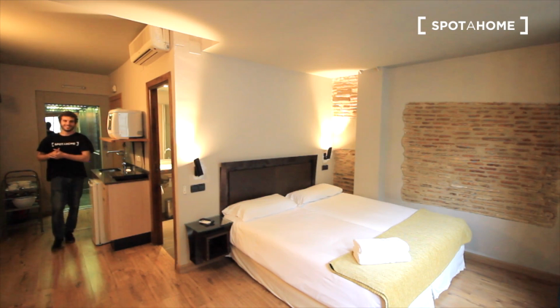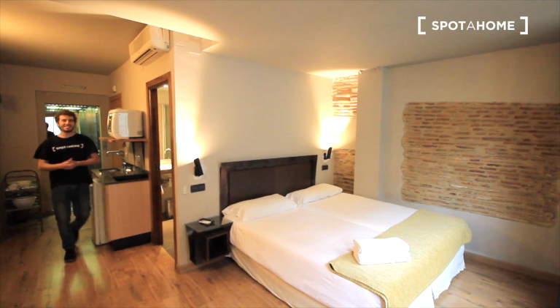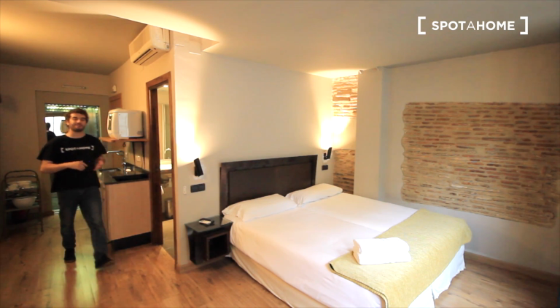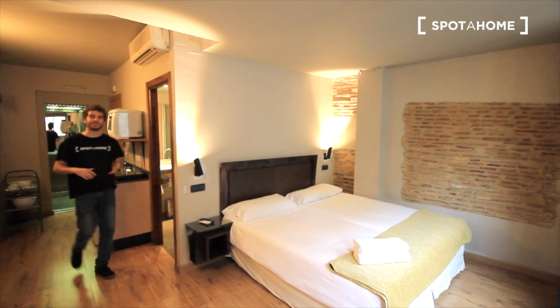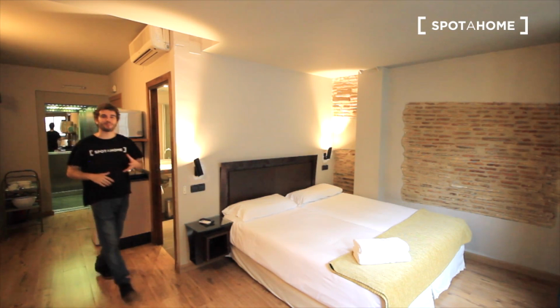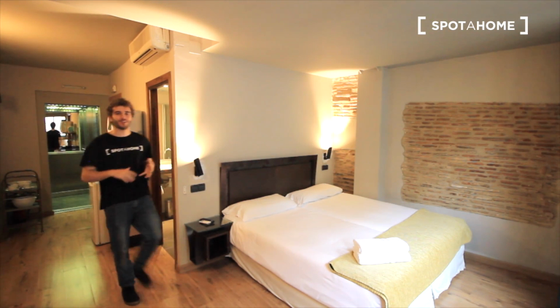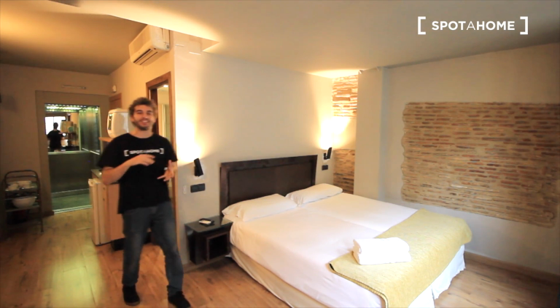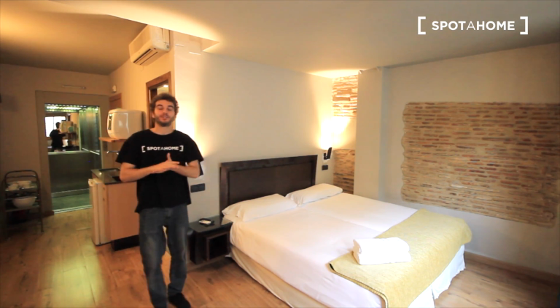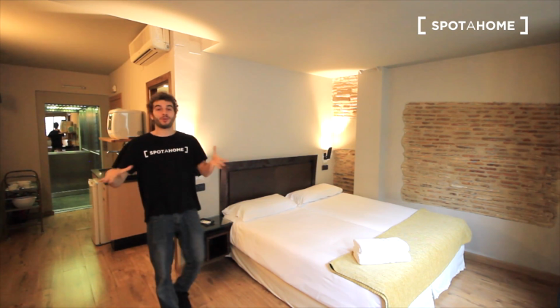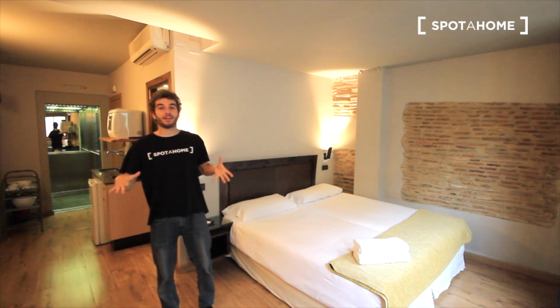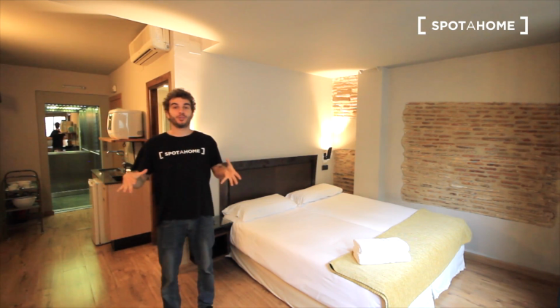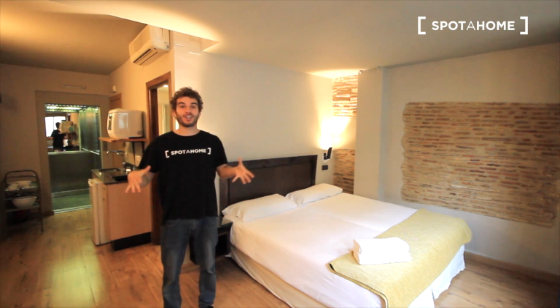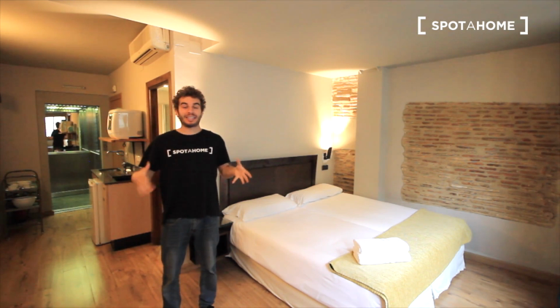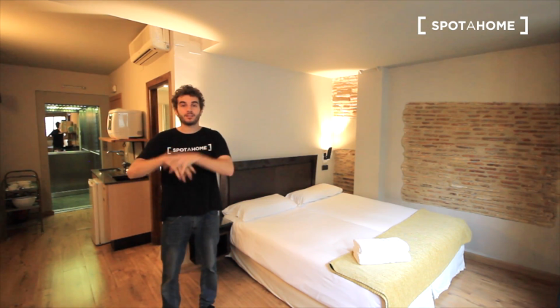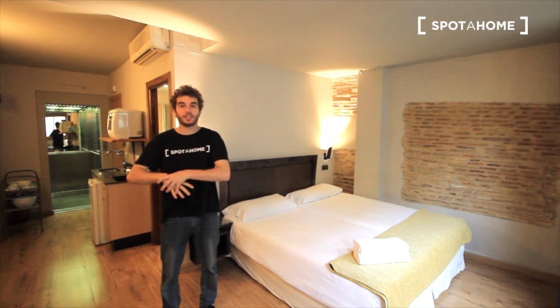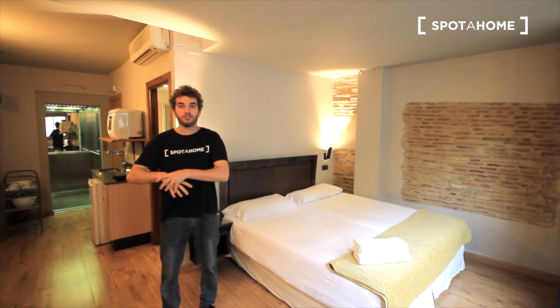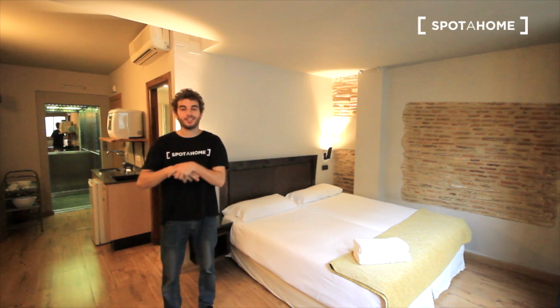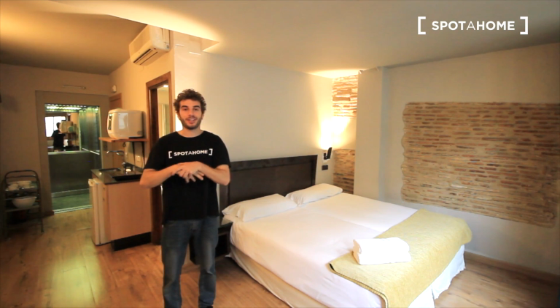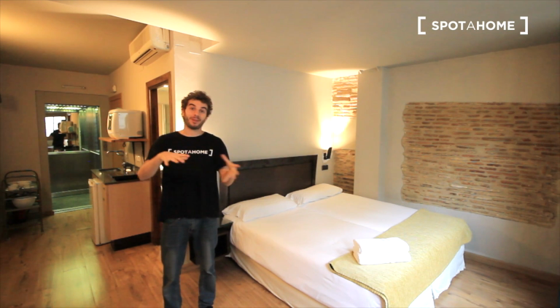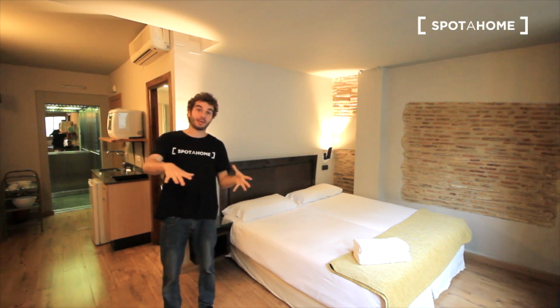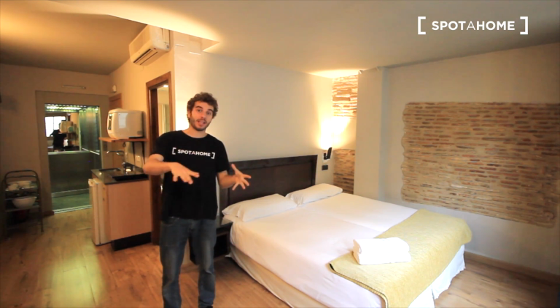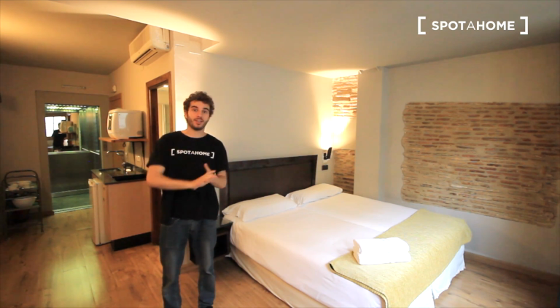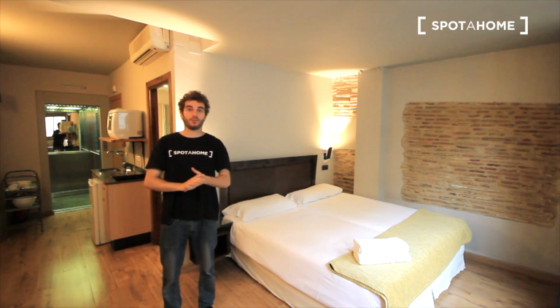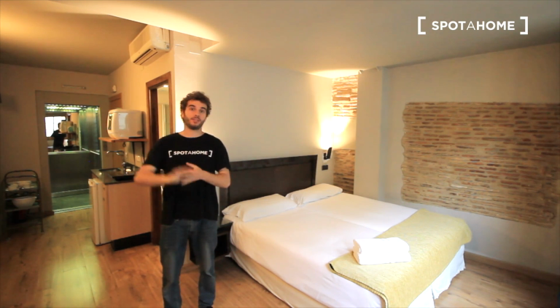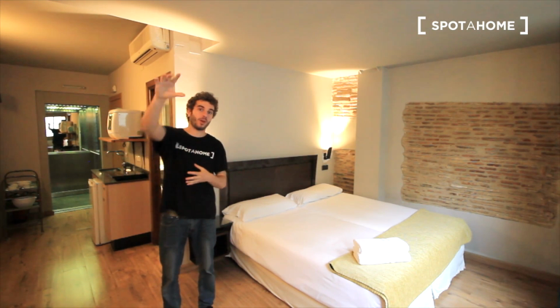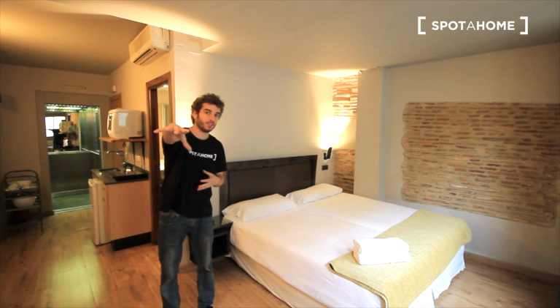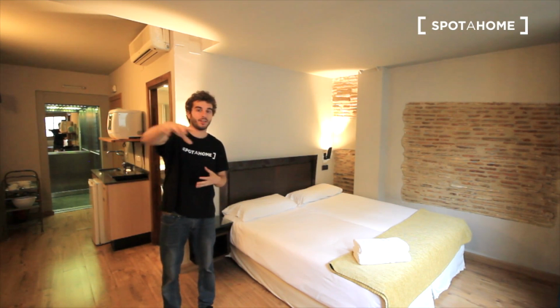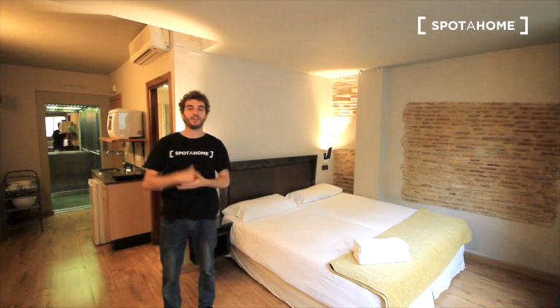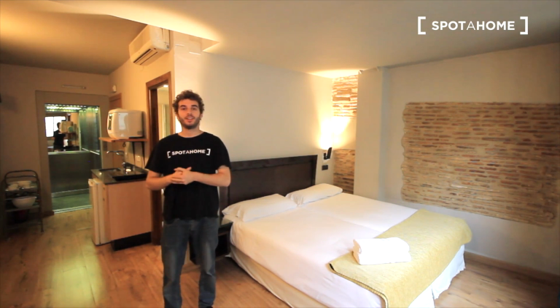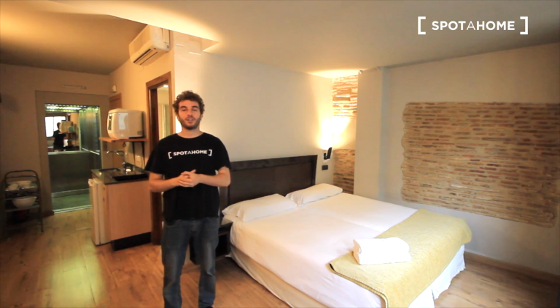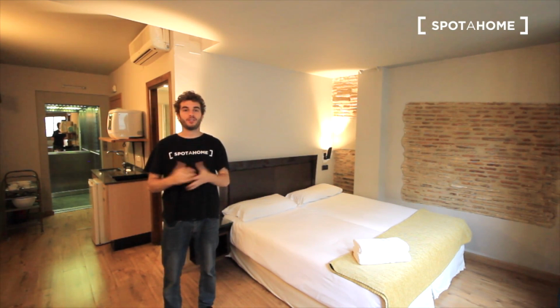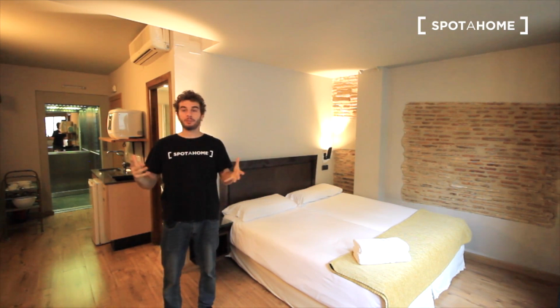This is Xavi from Spotthorn Barcelona. We are at the neighborhood of Al Gotic, just in the downtown, in Street Cordes. We have a square just here in front of the apartment.